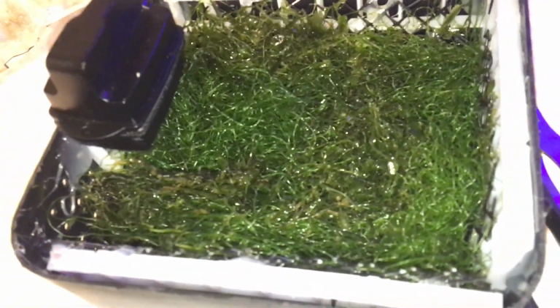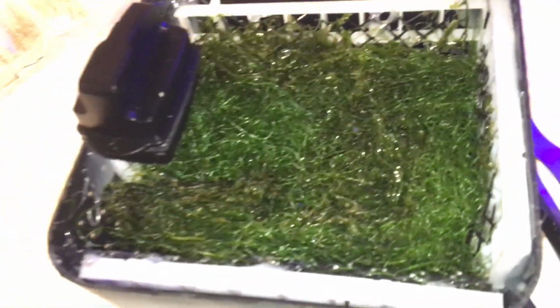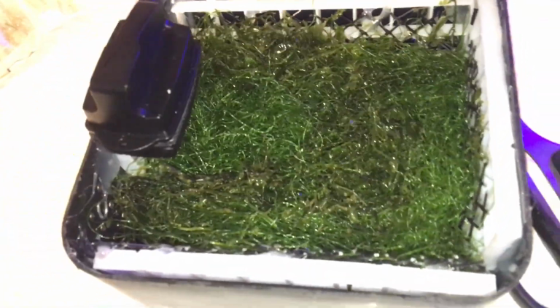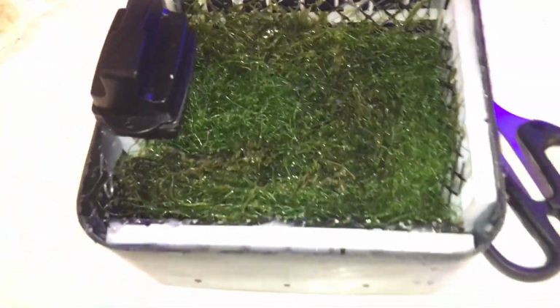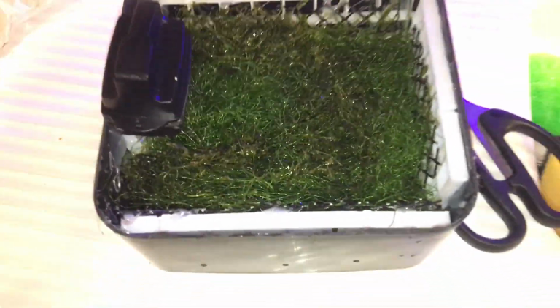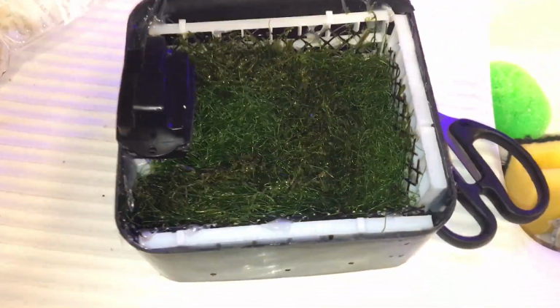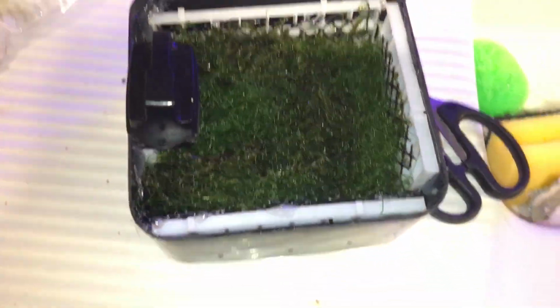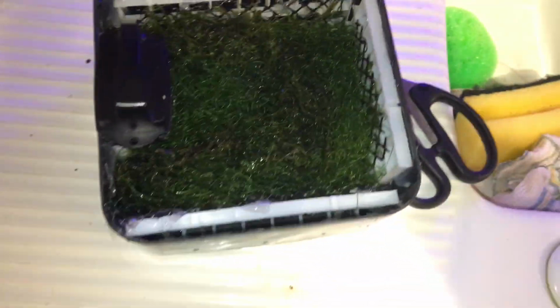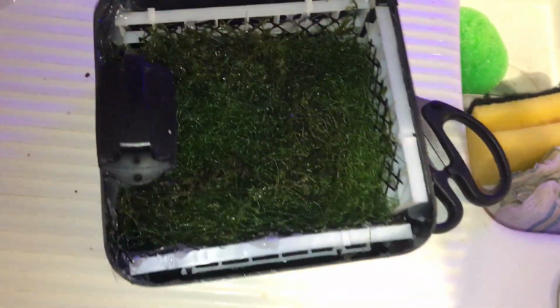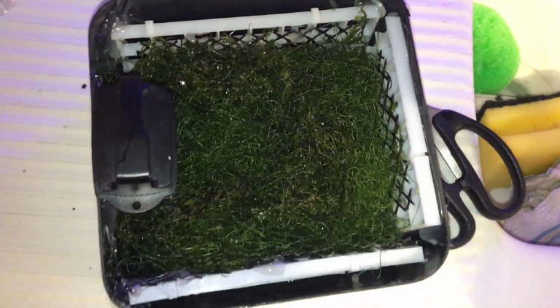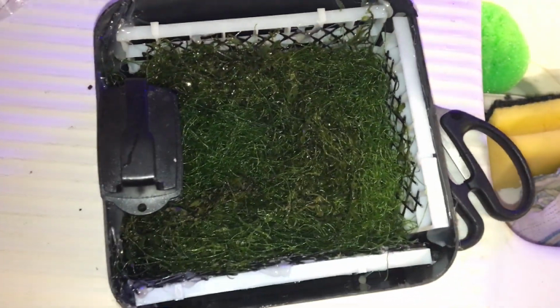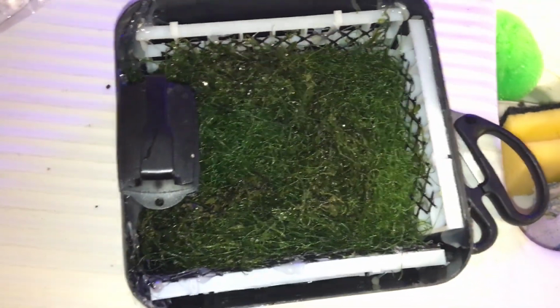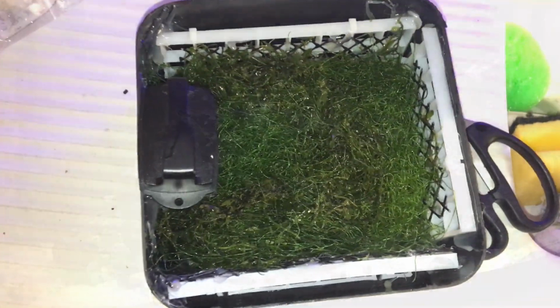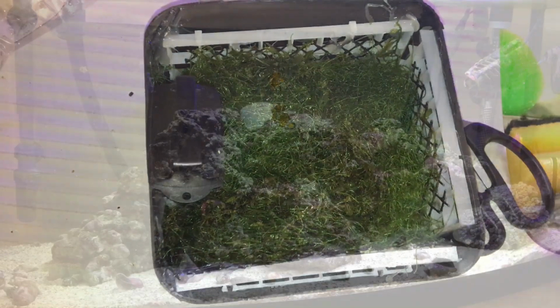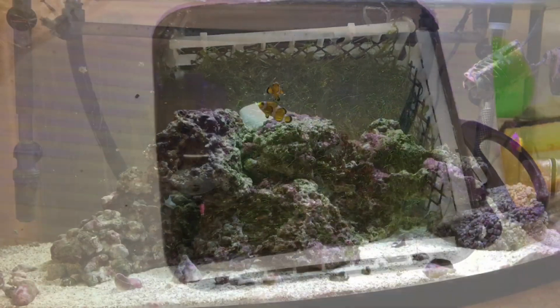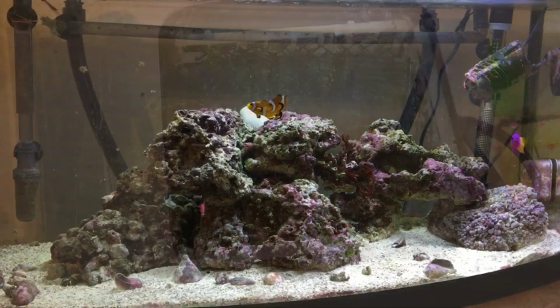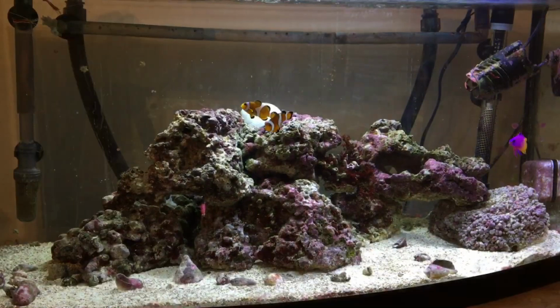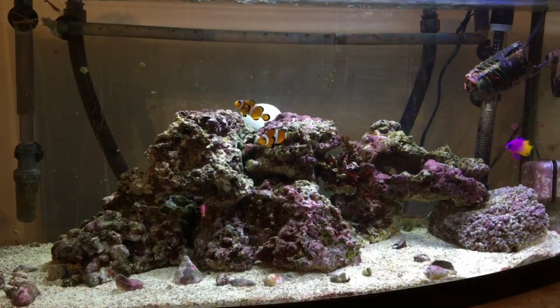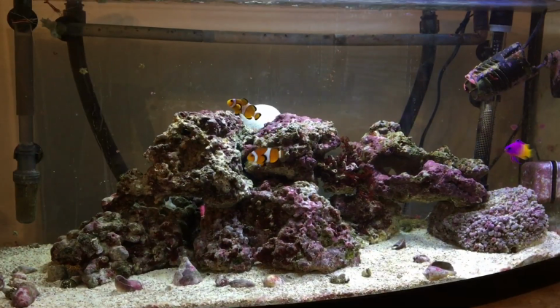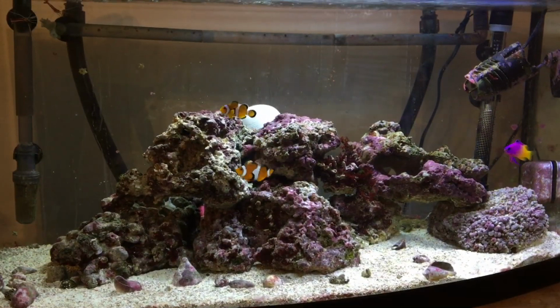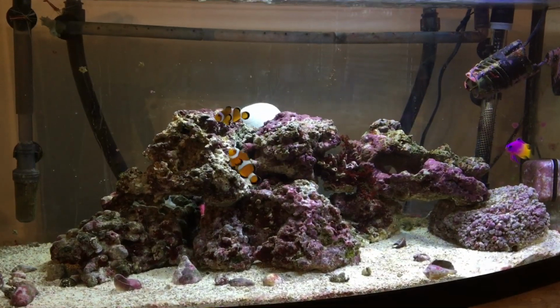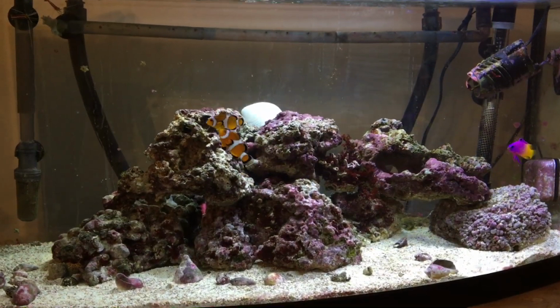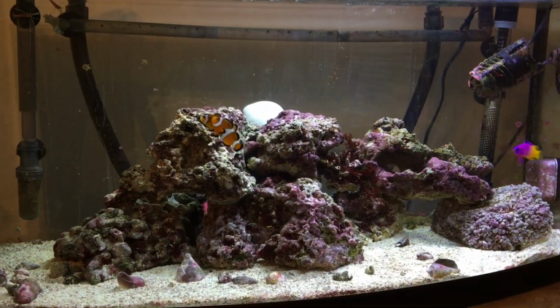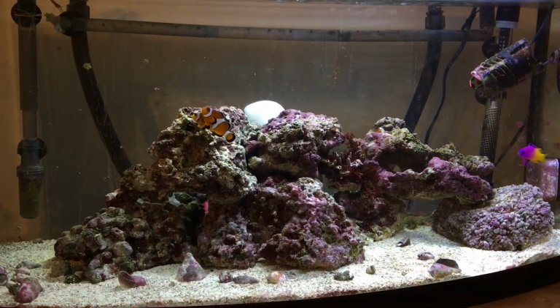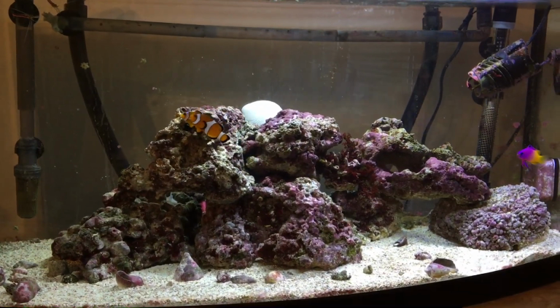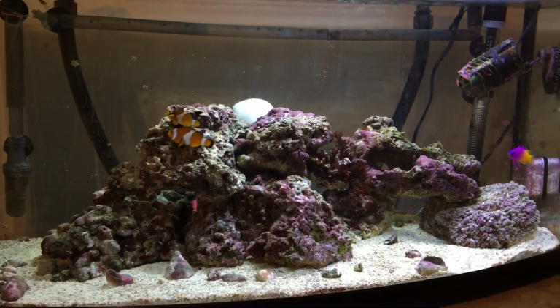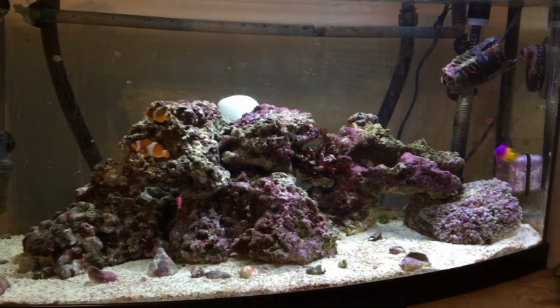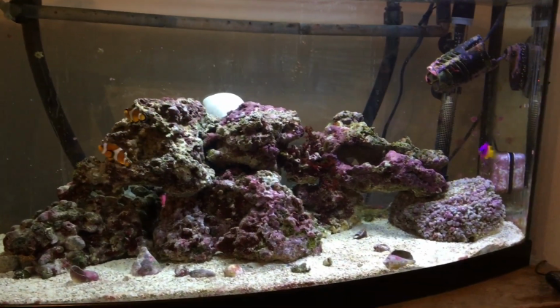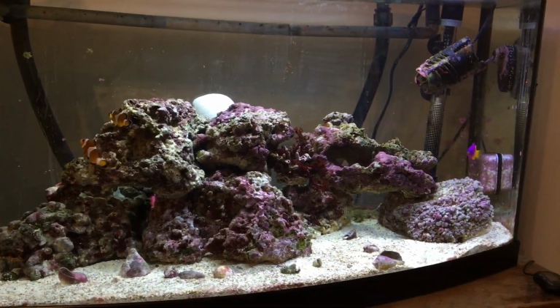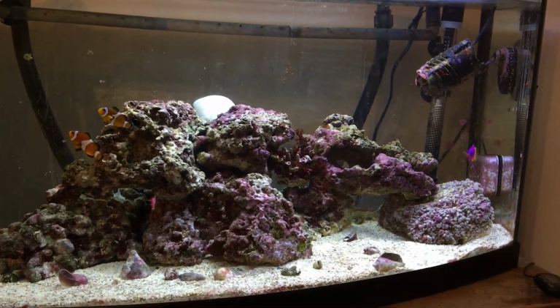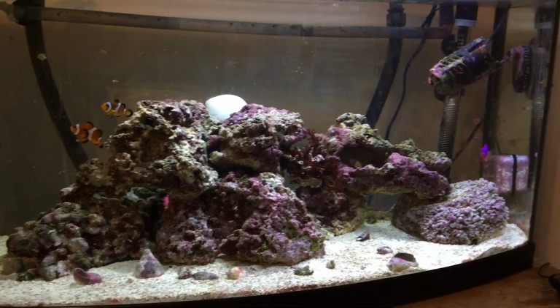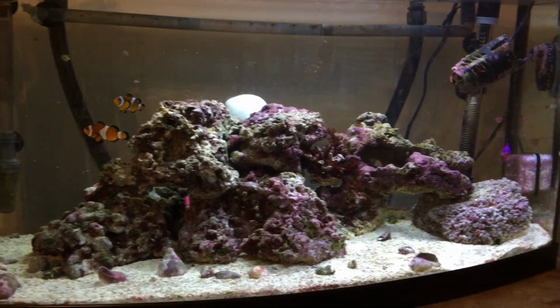You'll want to fill your unit with macroalgae. I use chaeto algae, then insert it into your tank behind your live rock and you can't even notice it.